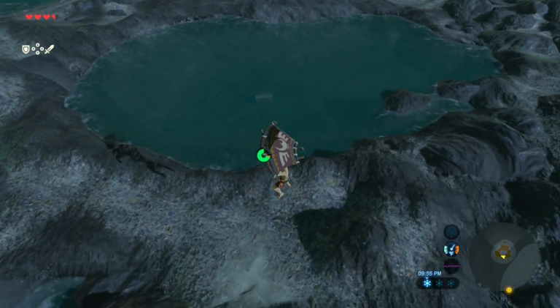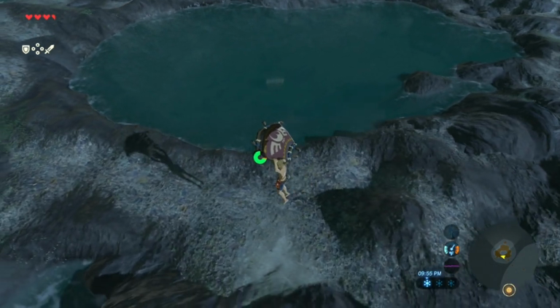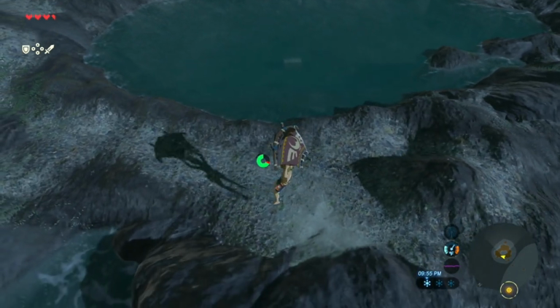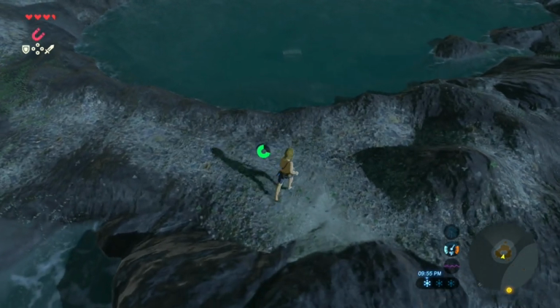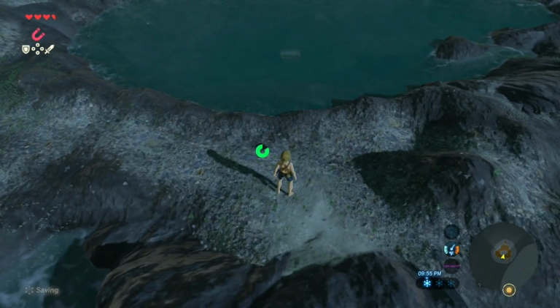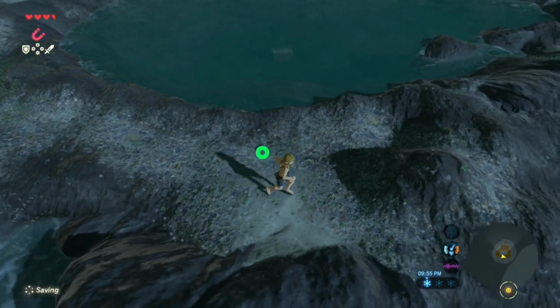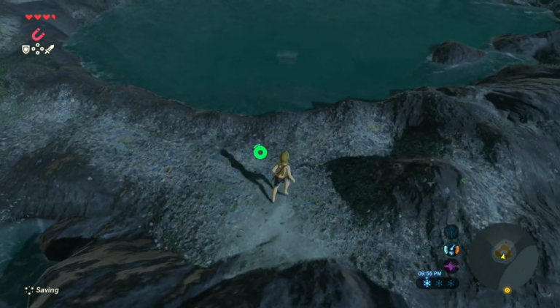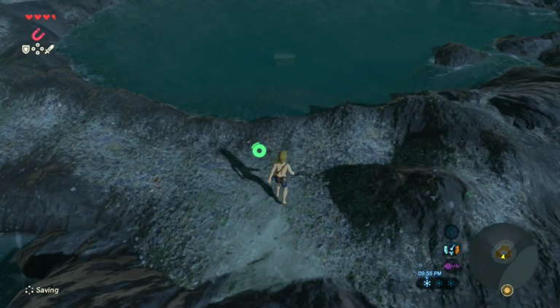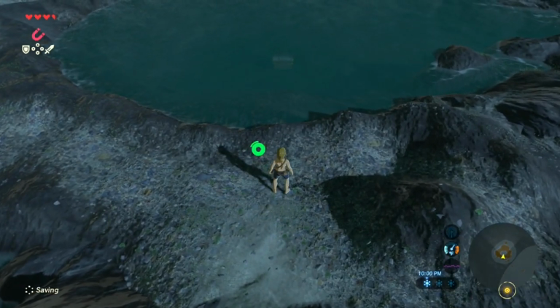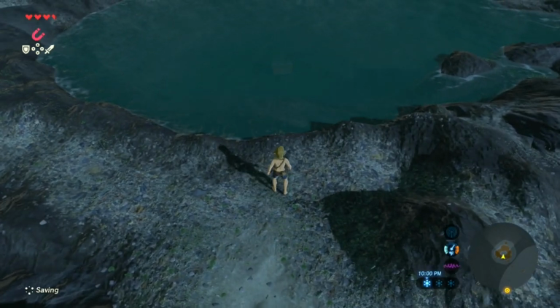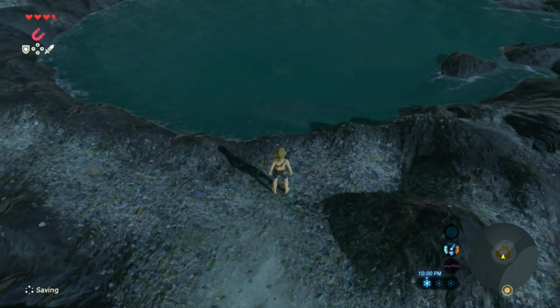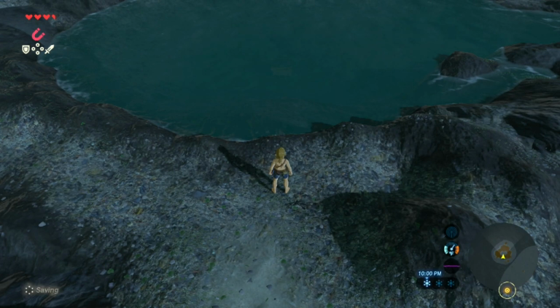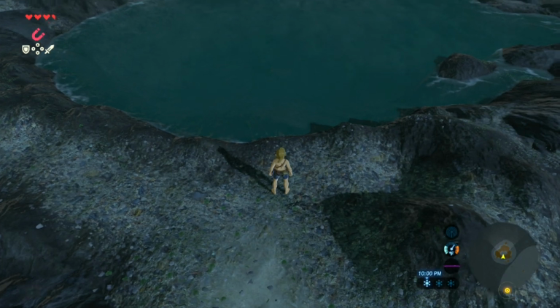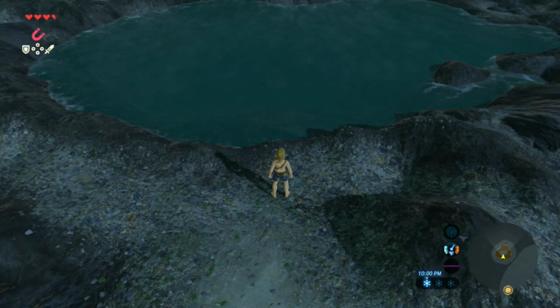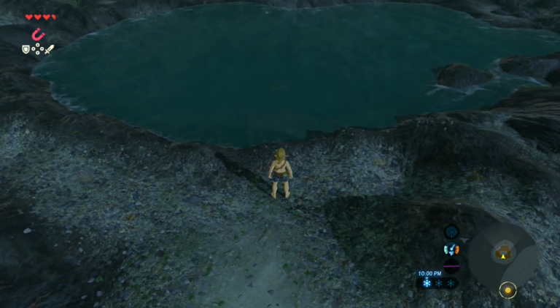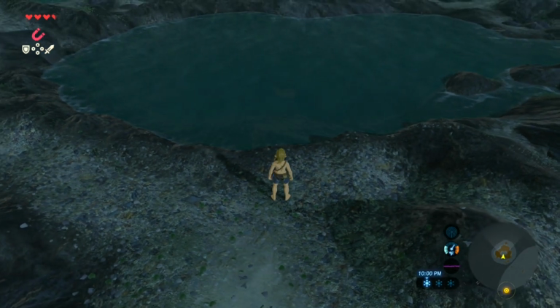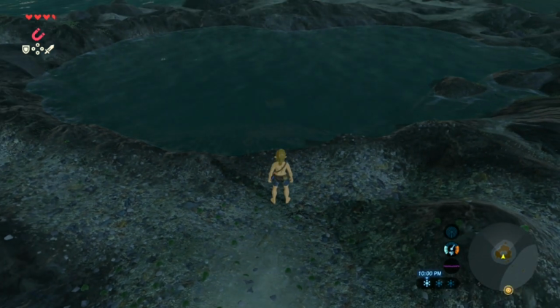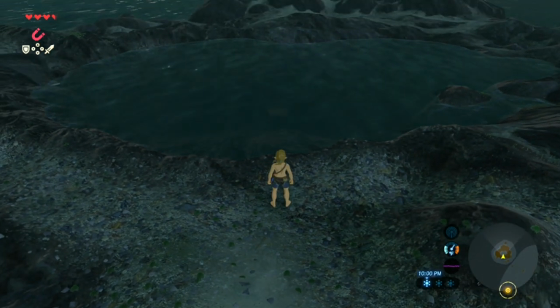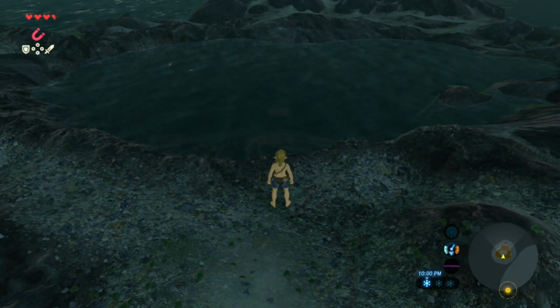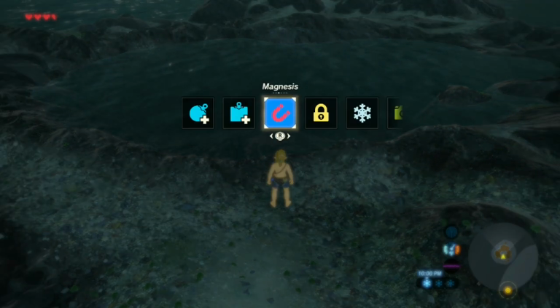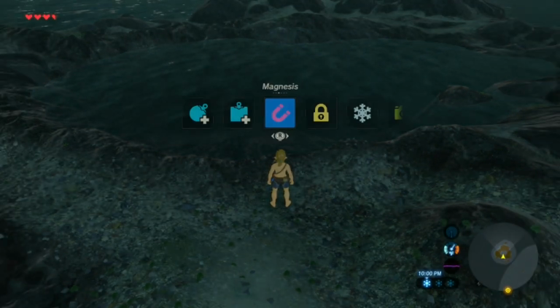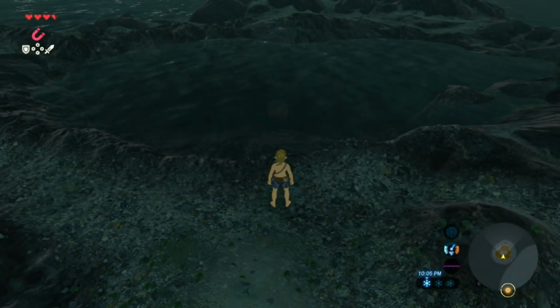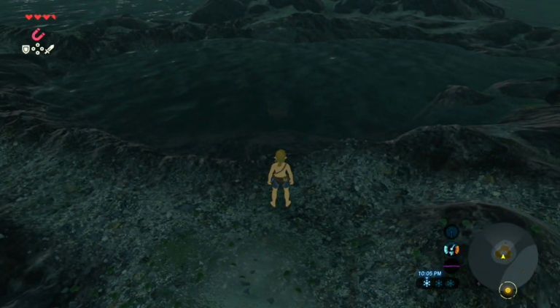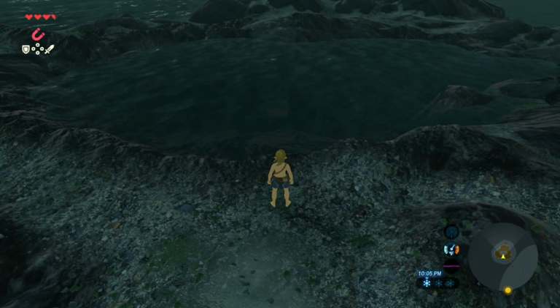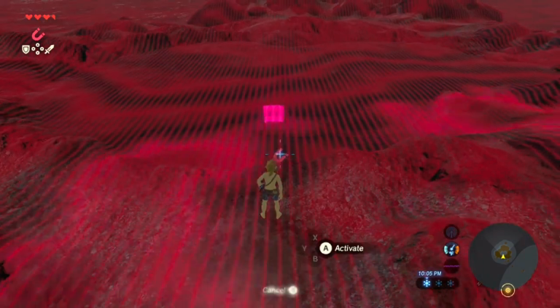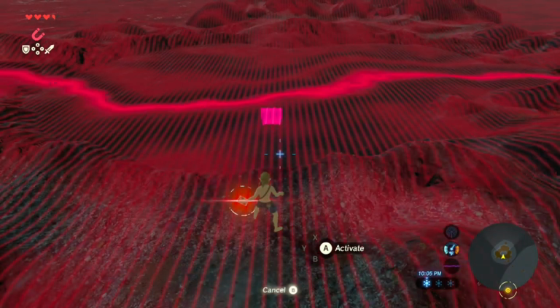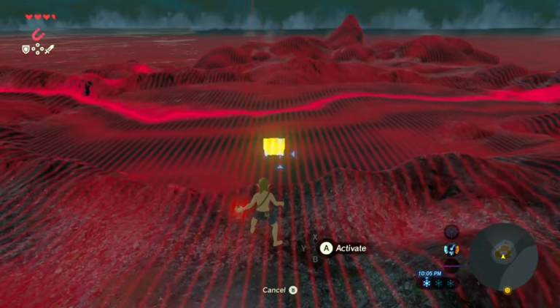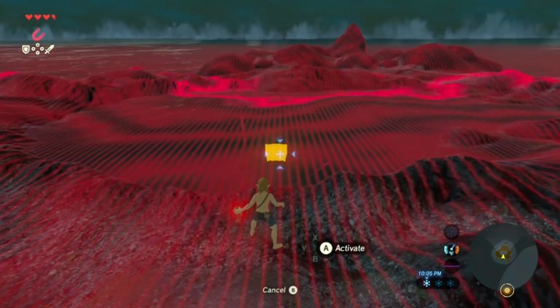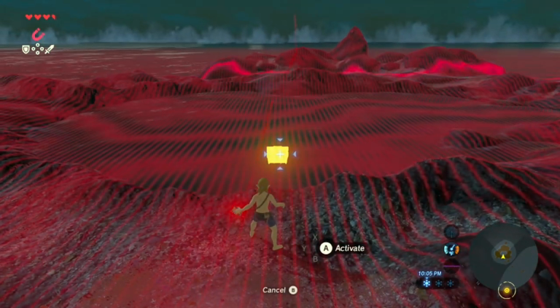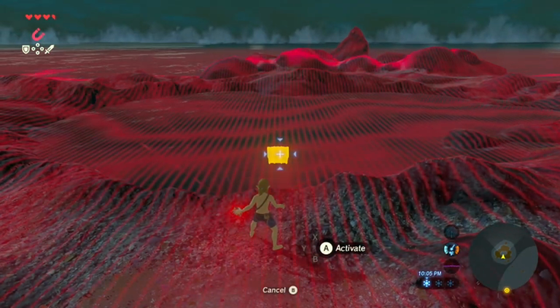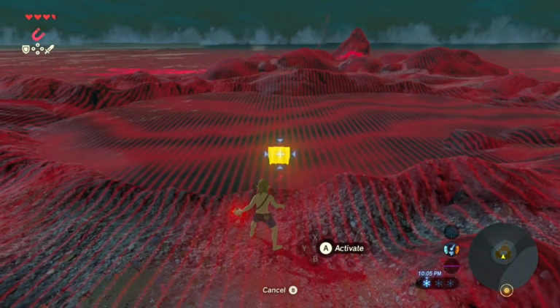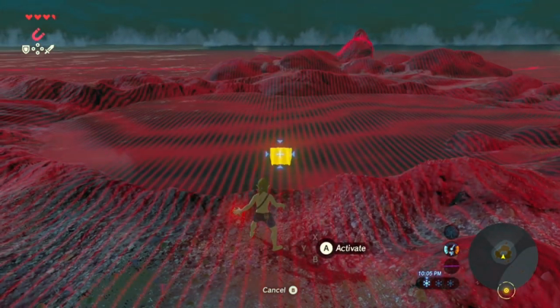Once you land, you will see a chest located in the middle of a pool of water. Make sure Link is standing ashore and aiming his magnesis ability at the lock on the chest. It is important to leave enough land between Link and the water for the chest.